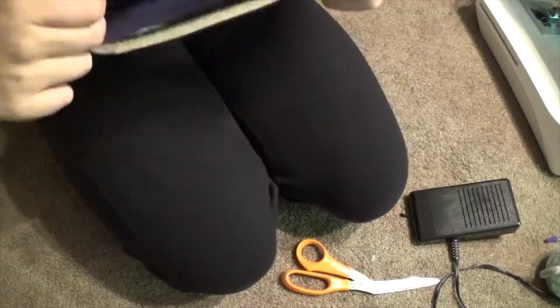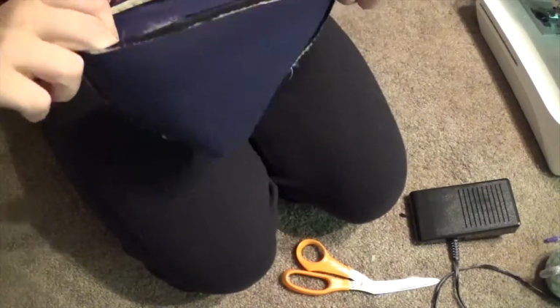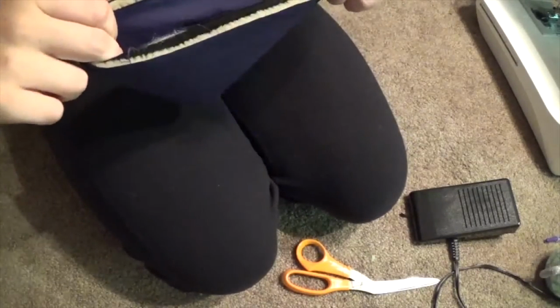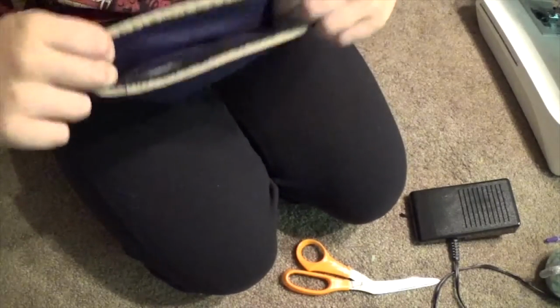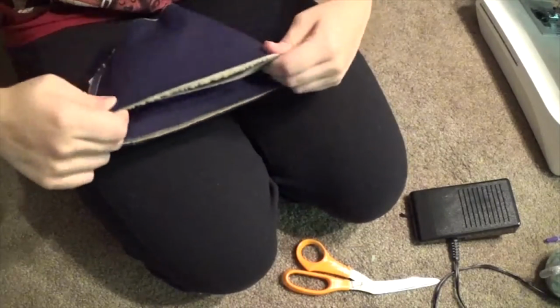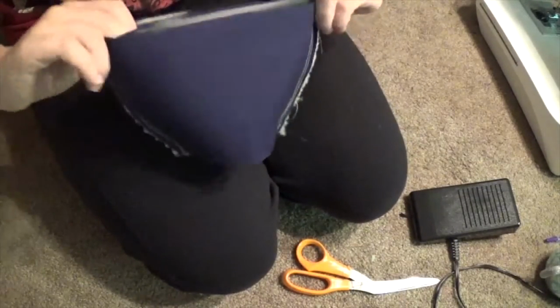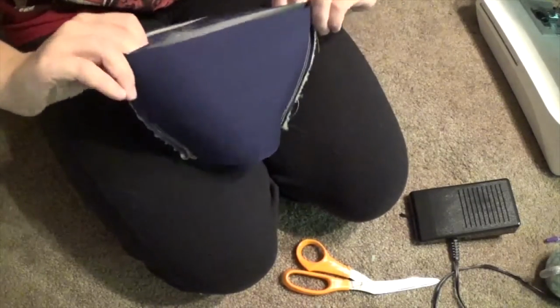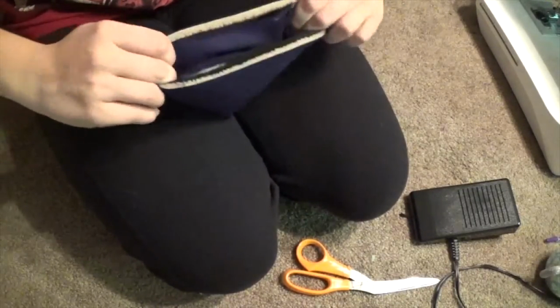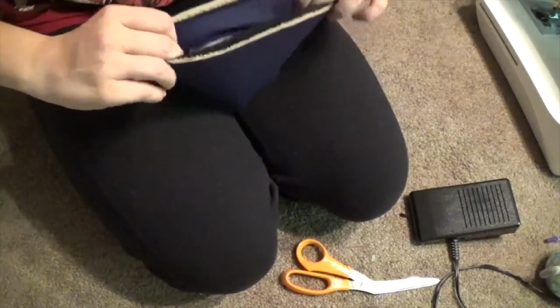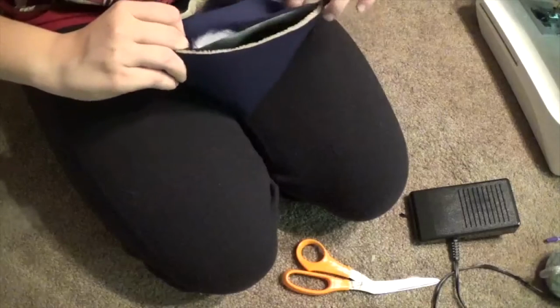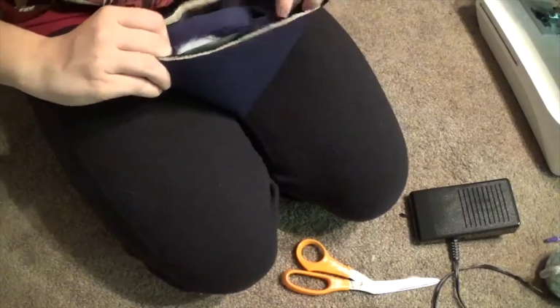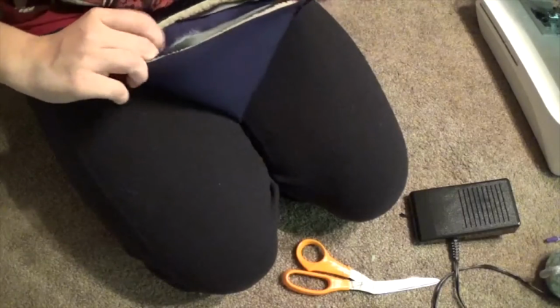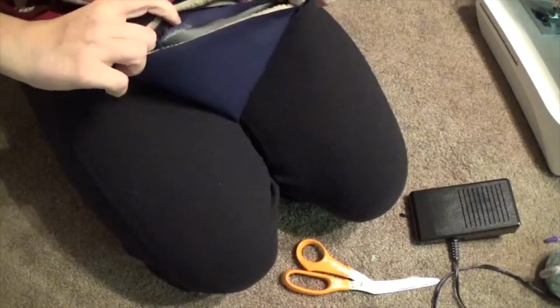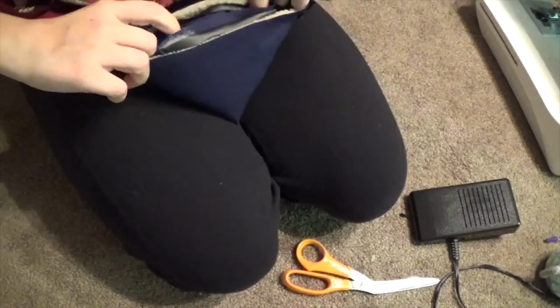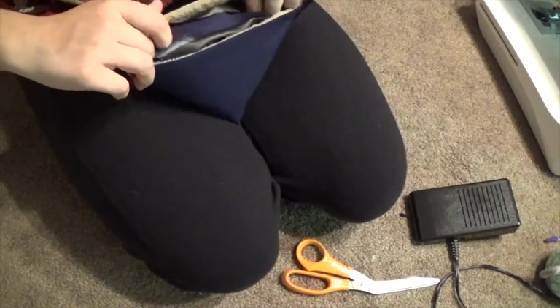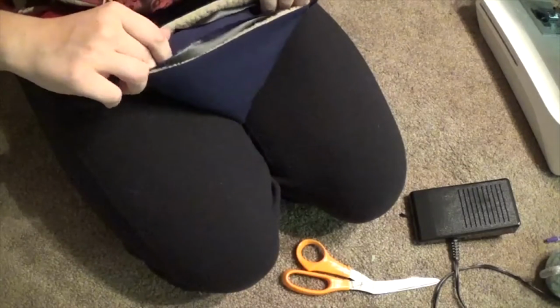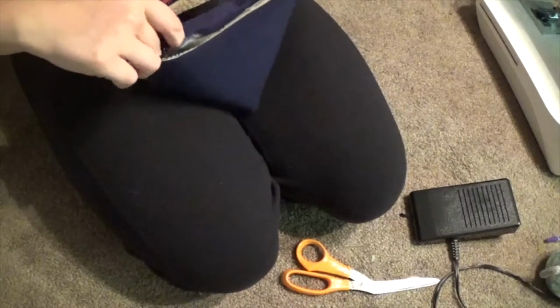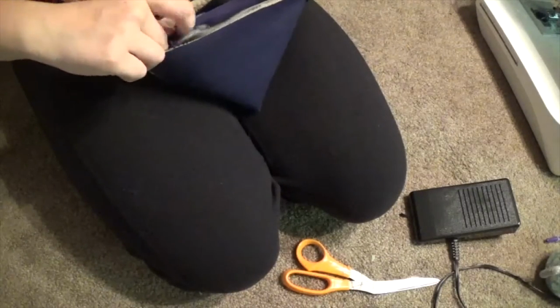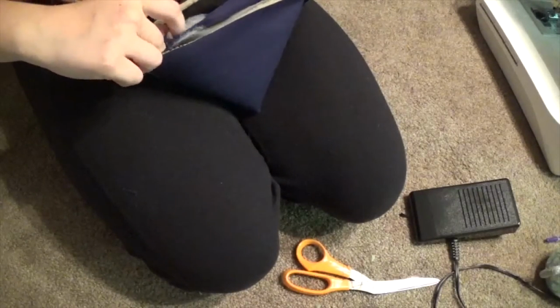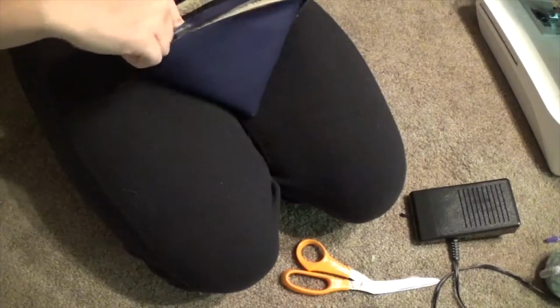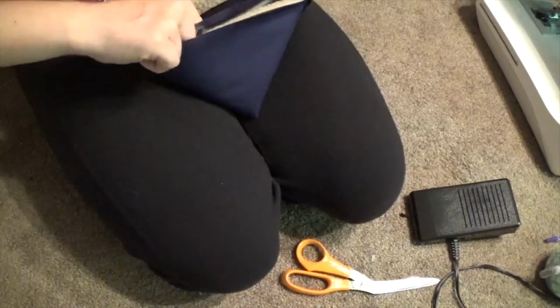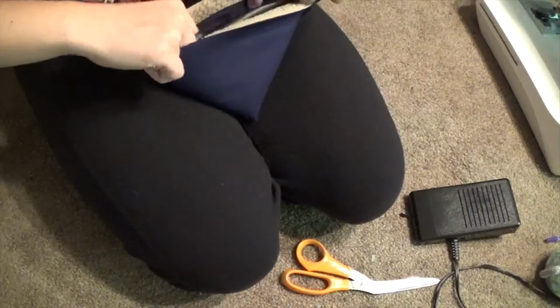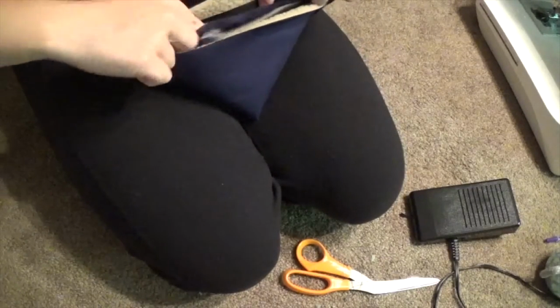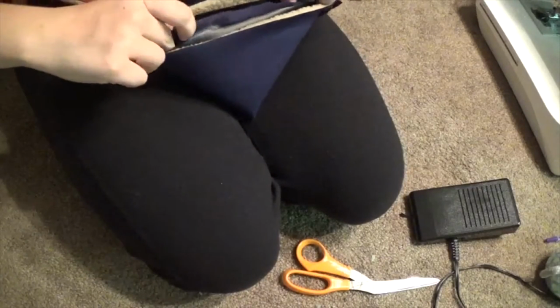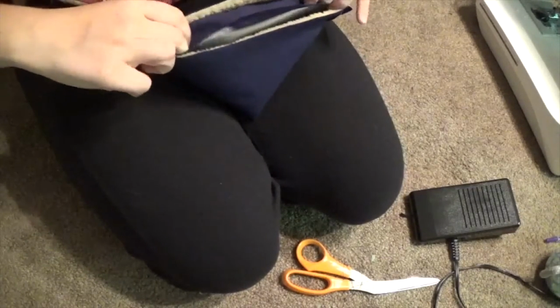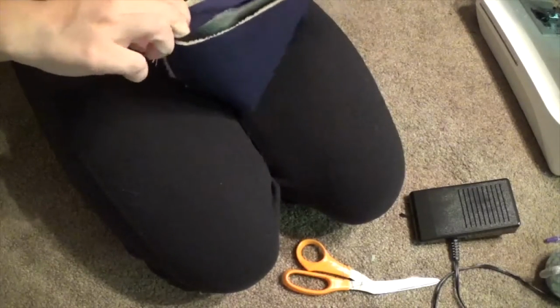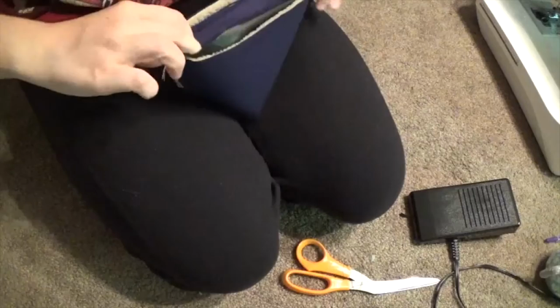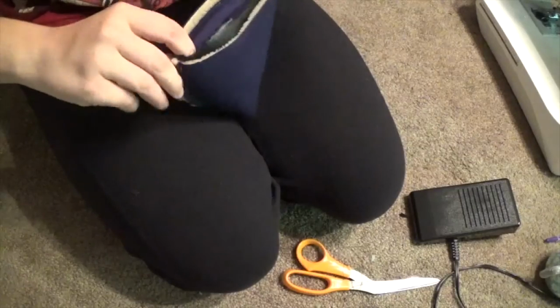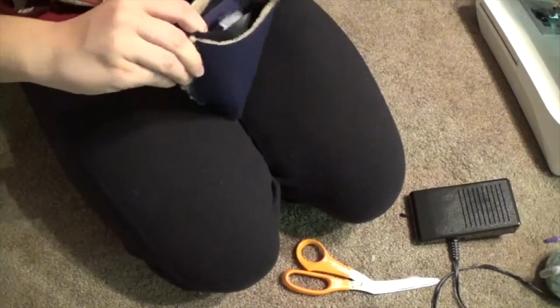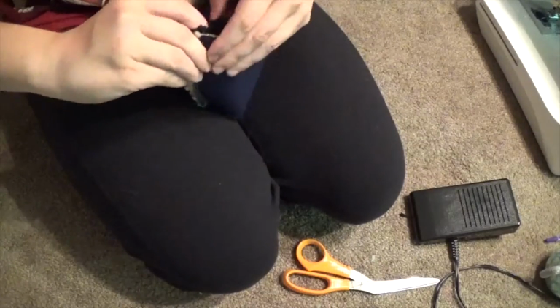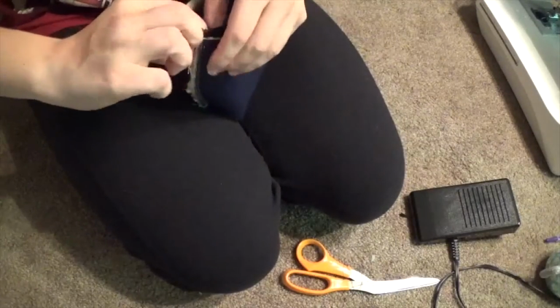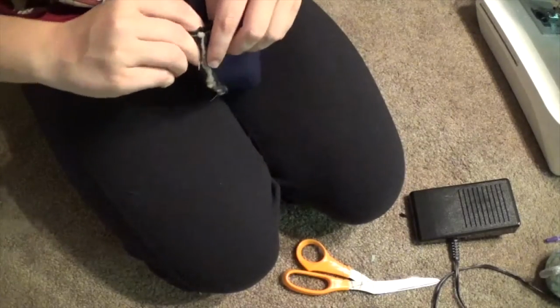This was kind of challenging with the fluff inside. My machine had a hard time with it, so hand sewing is definitely a valid option if you can't fit this monstrosity under your little presser foot.